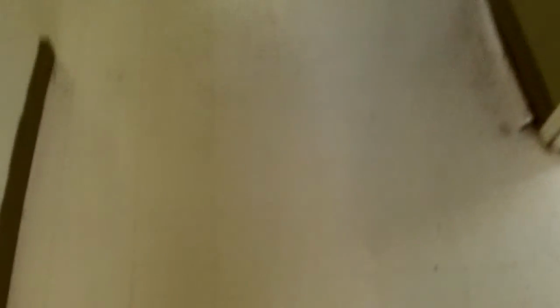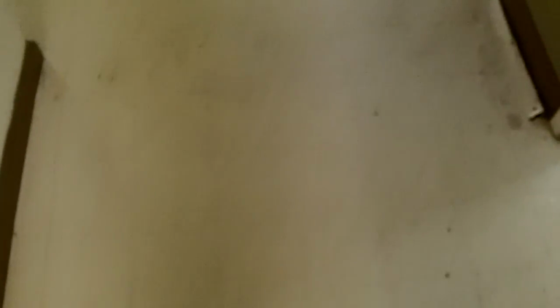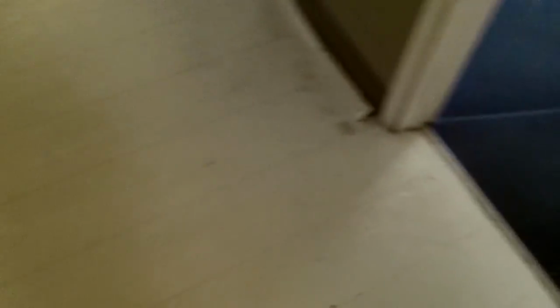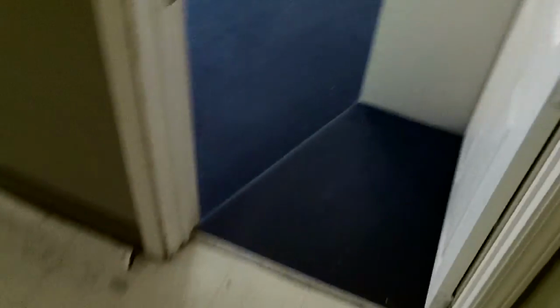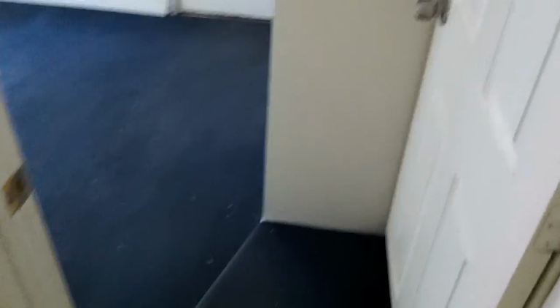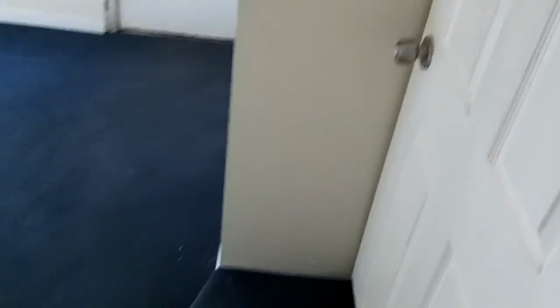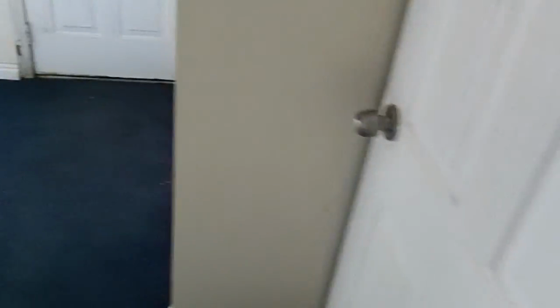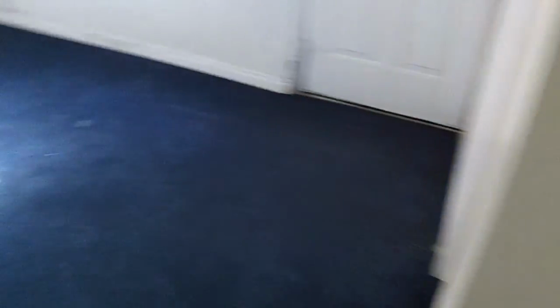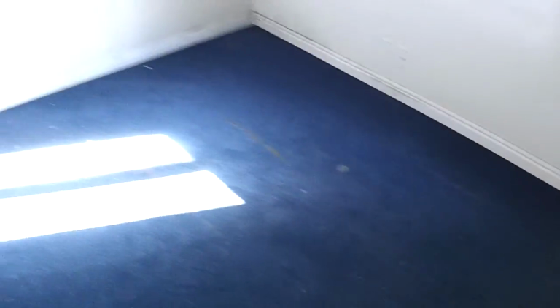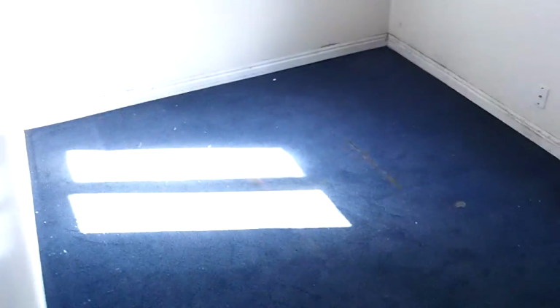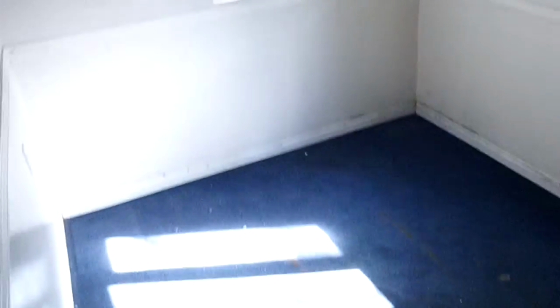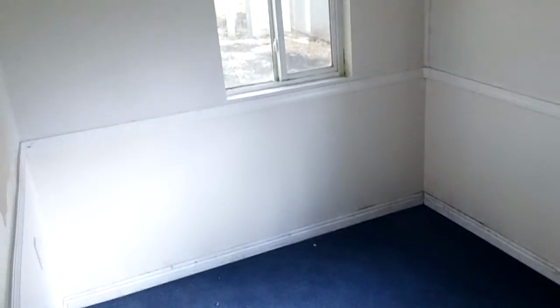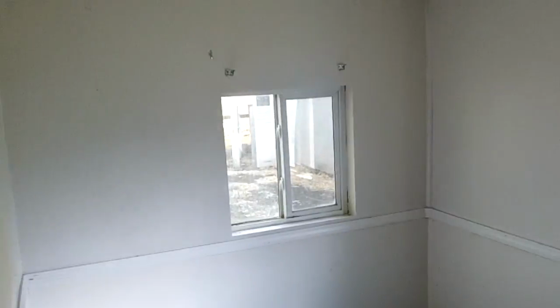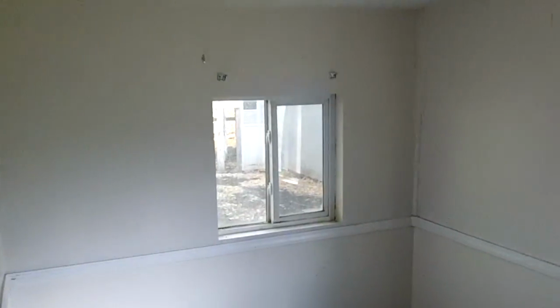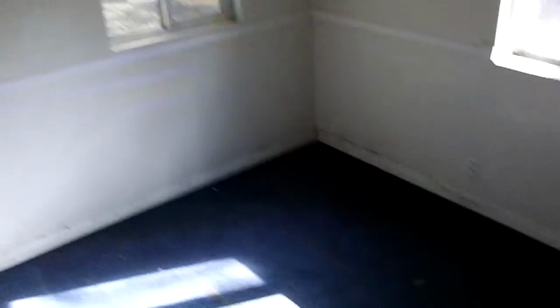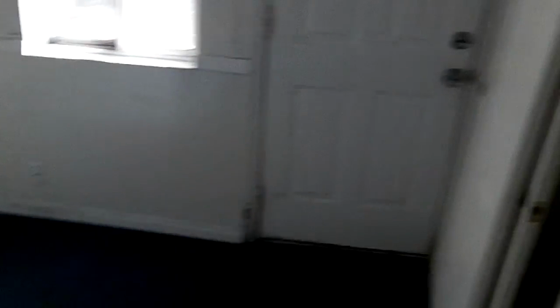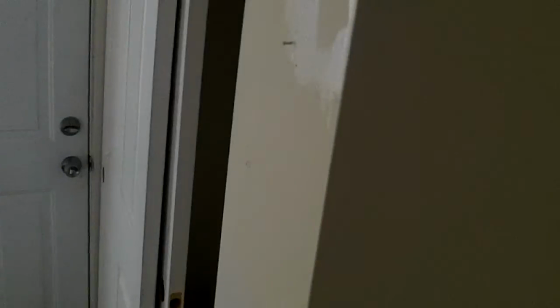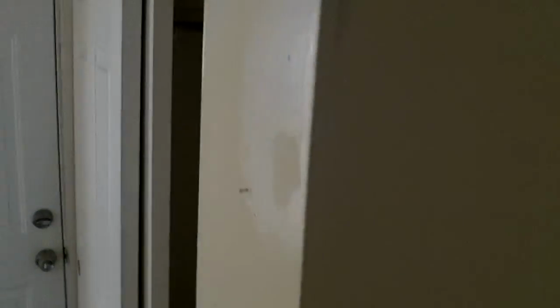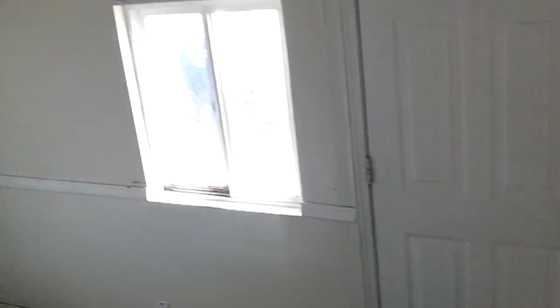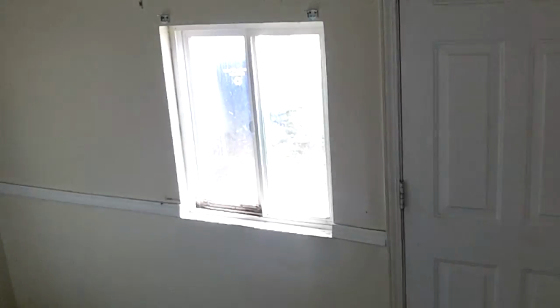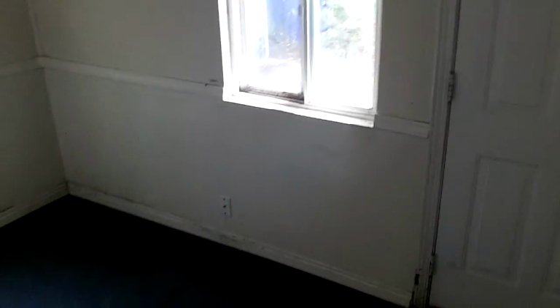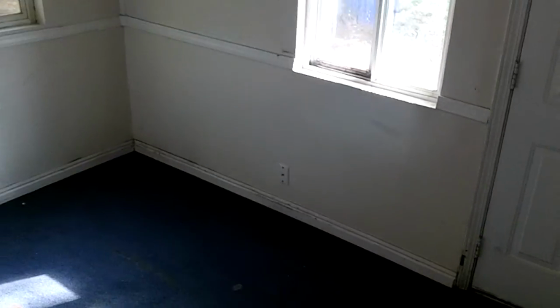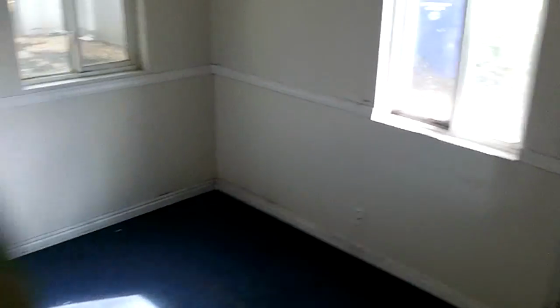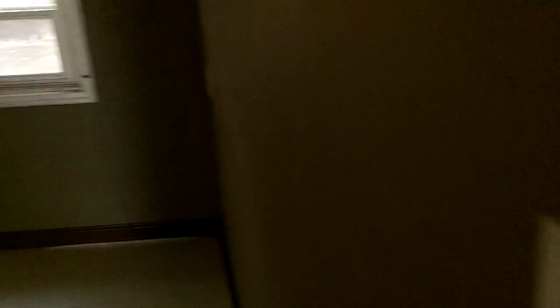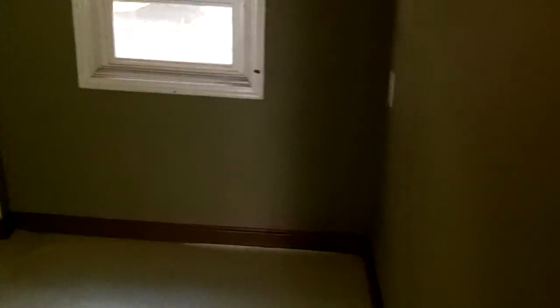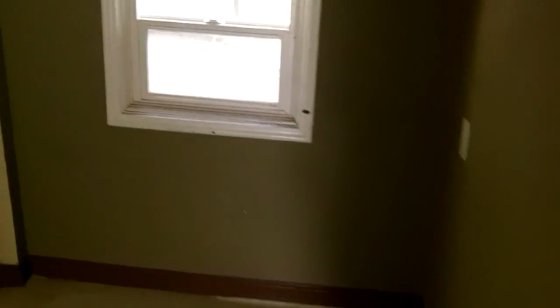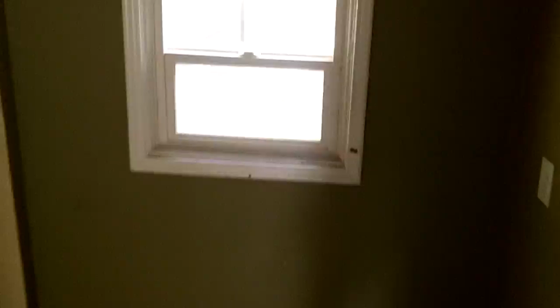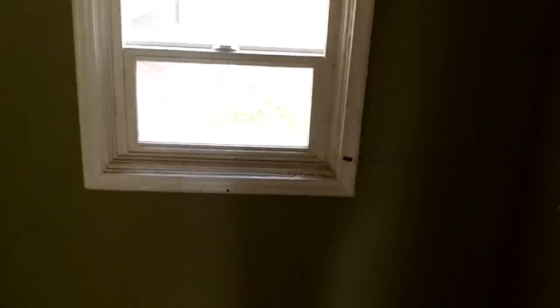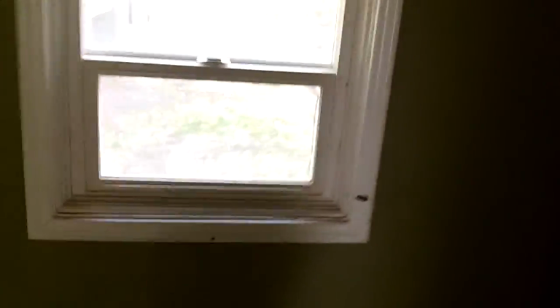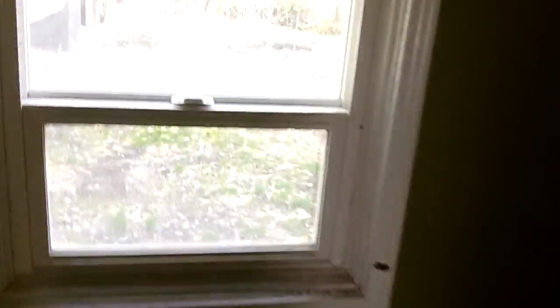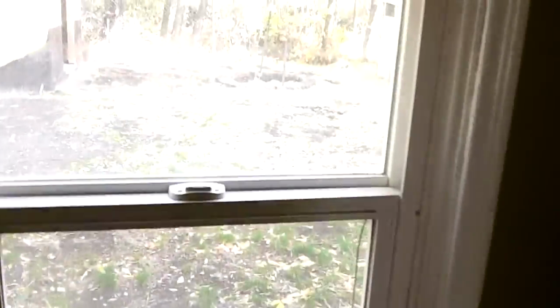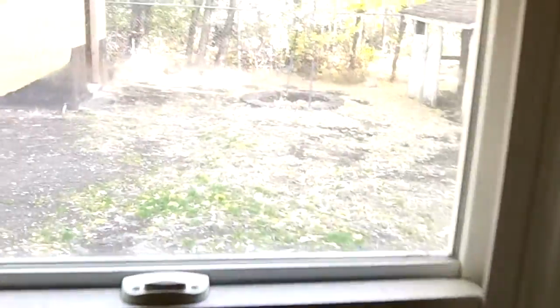Just a couple steps down. We have another — what could be a bedroom — so it technically could be a three bedroom. And these look like there's been a couple windows that have been updated.